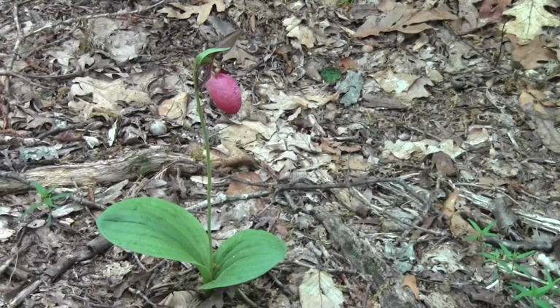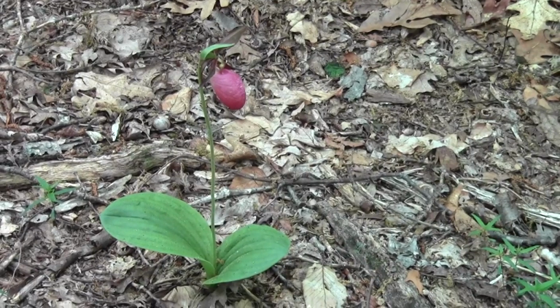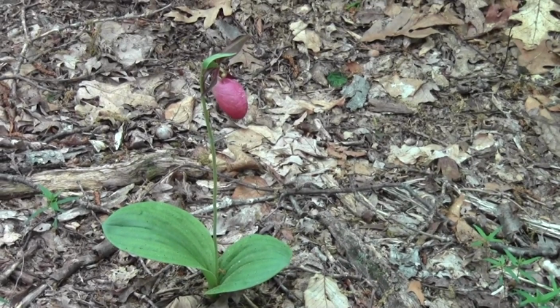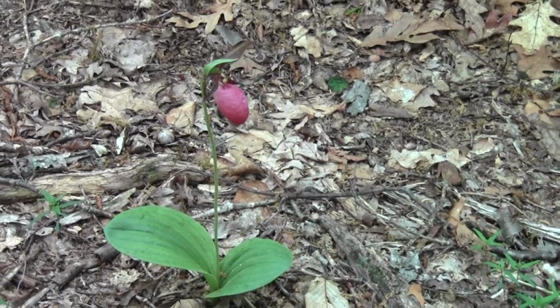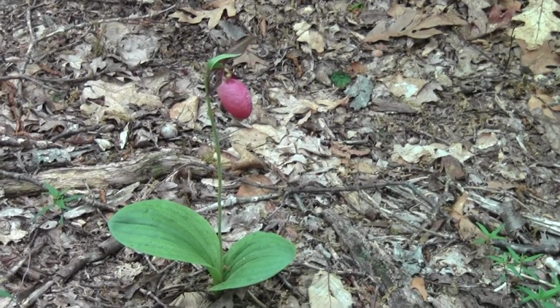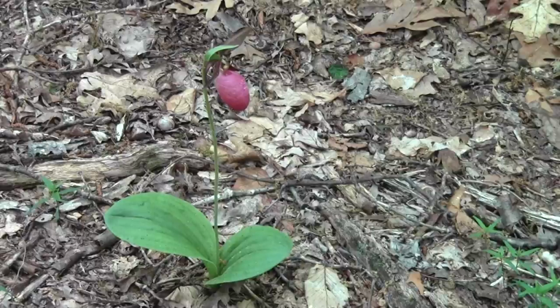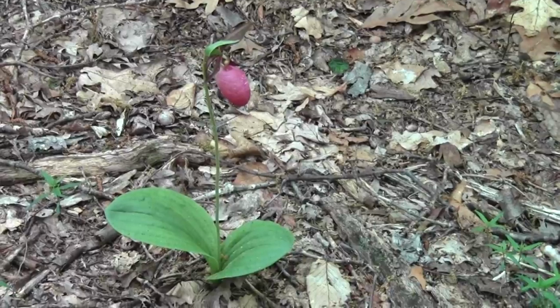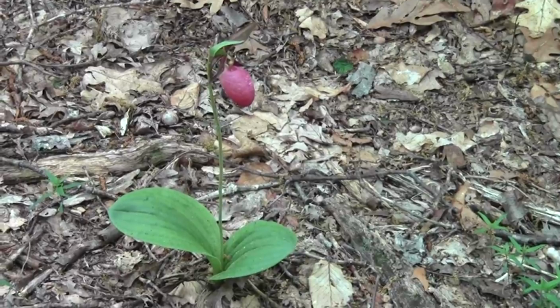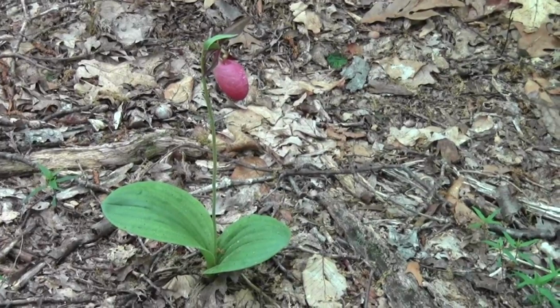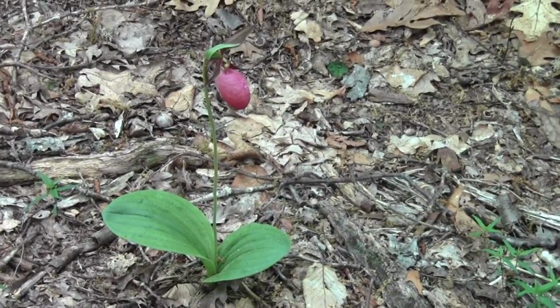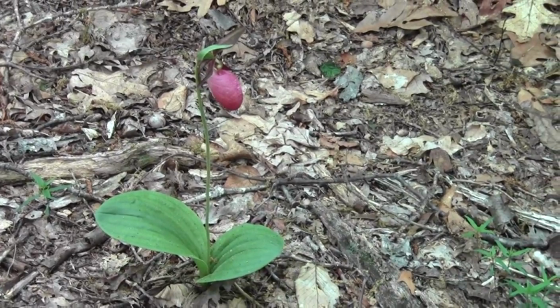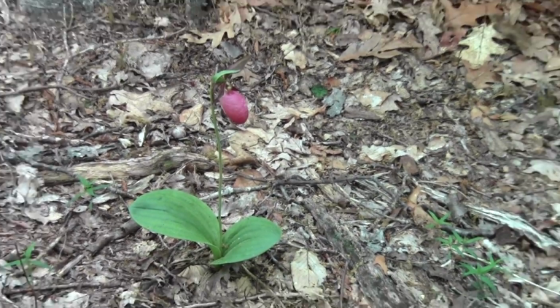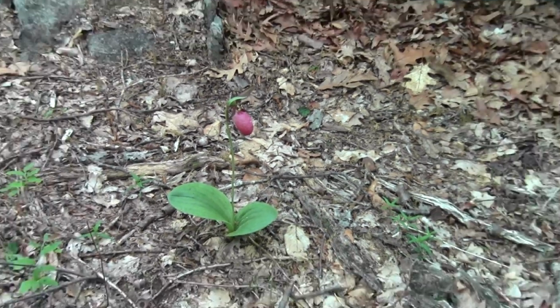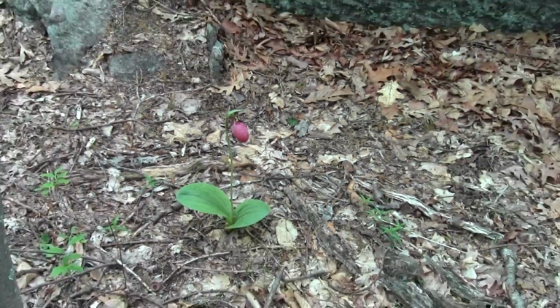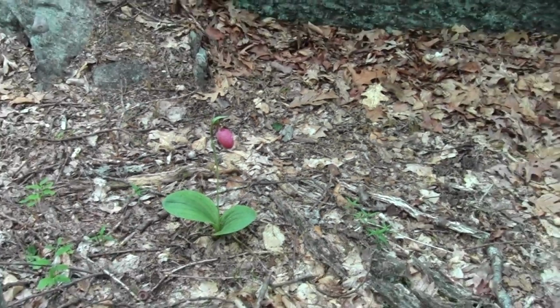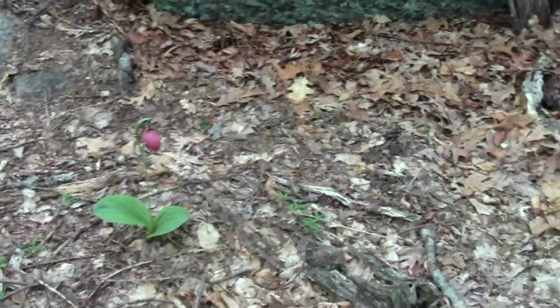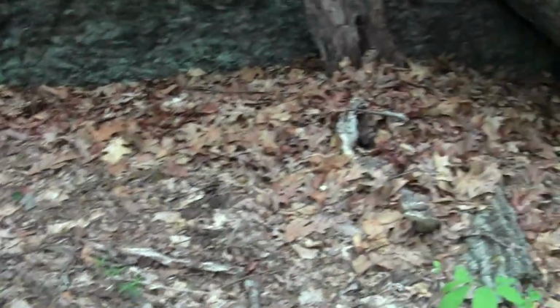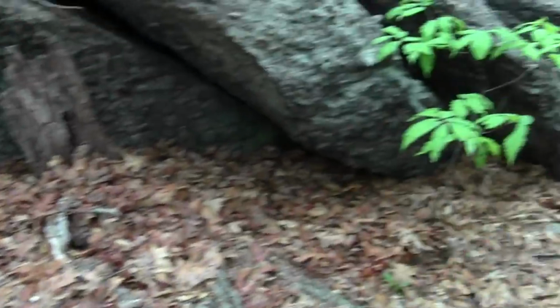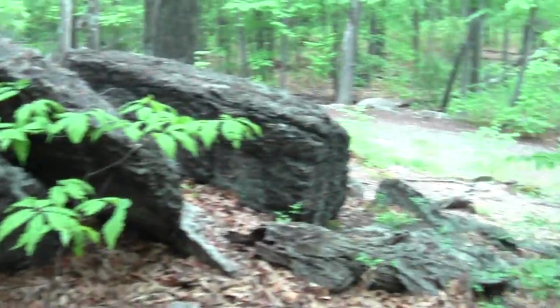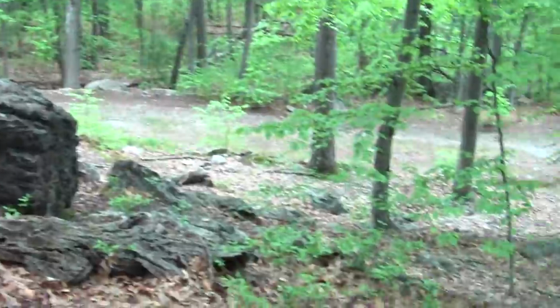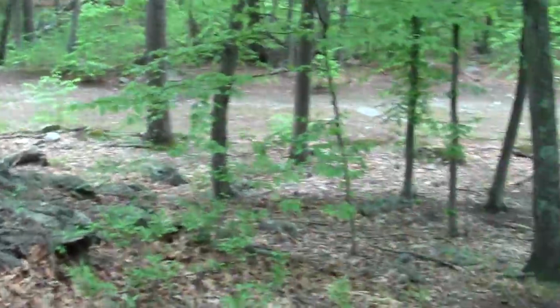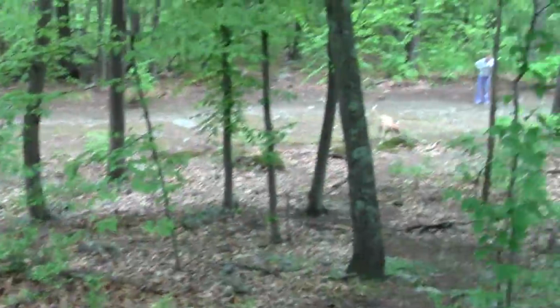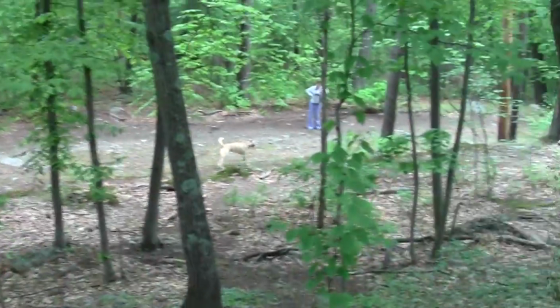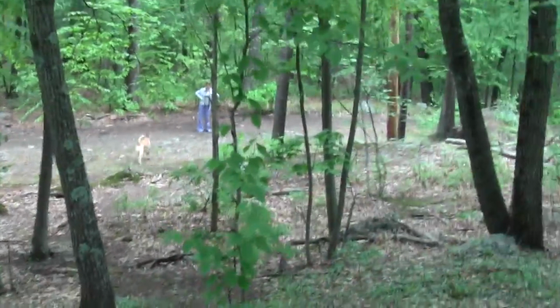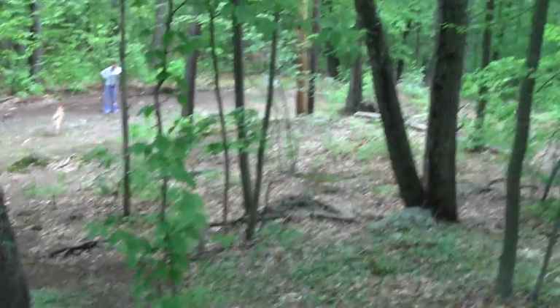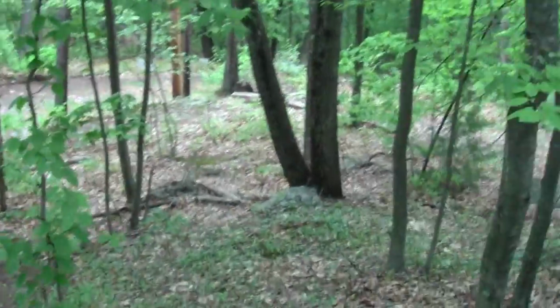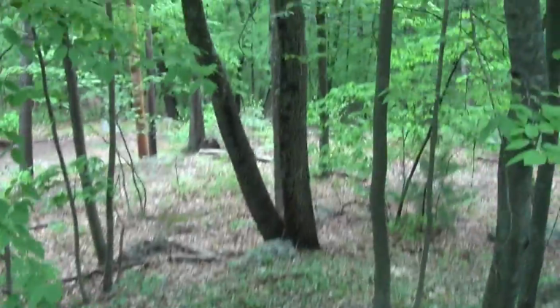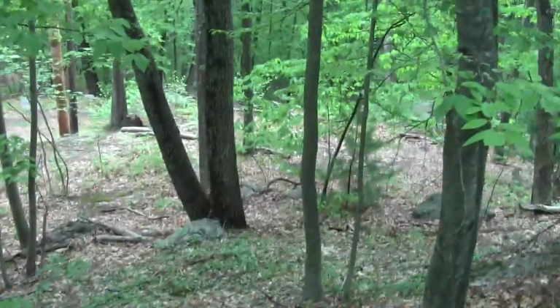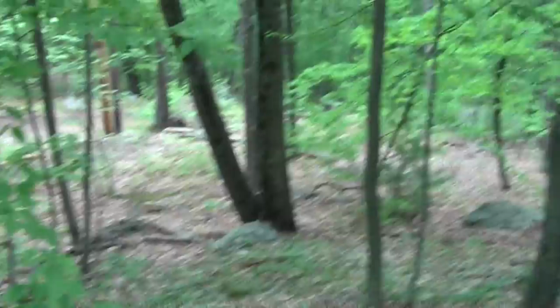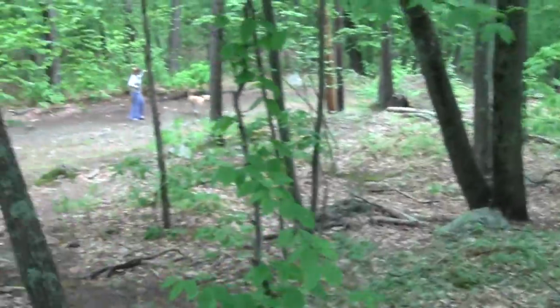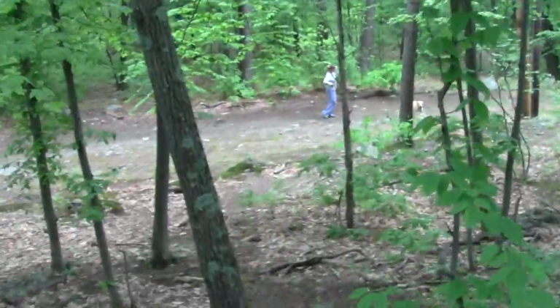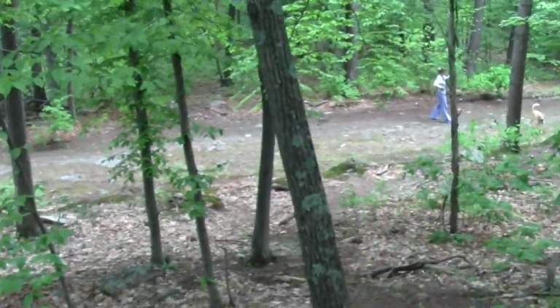A surviving lady slipper. And another mutt scofflaw.